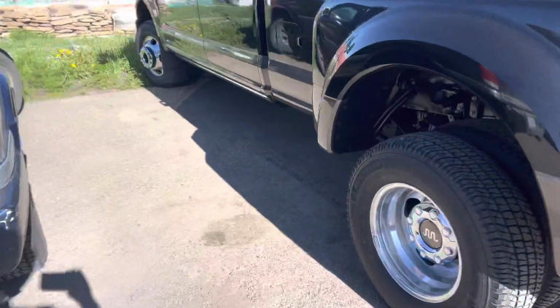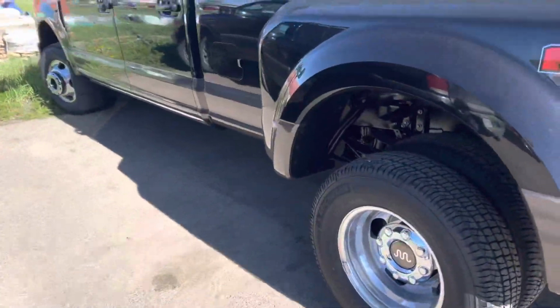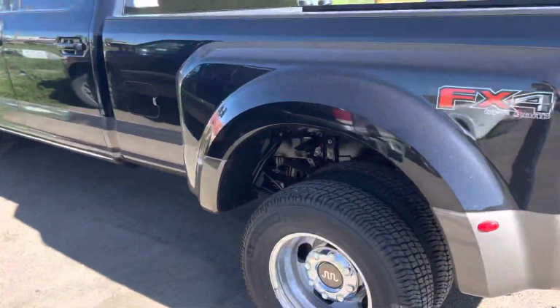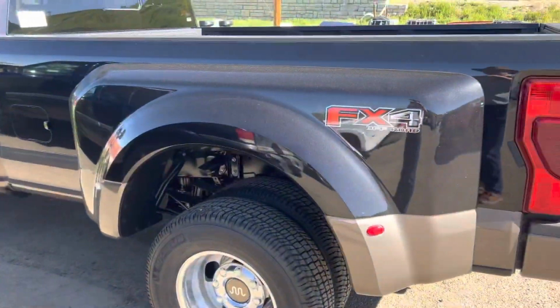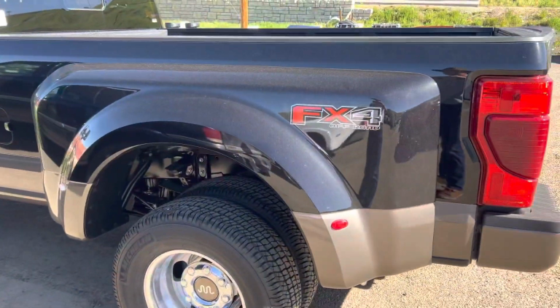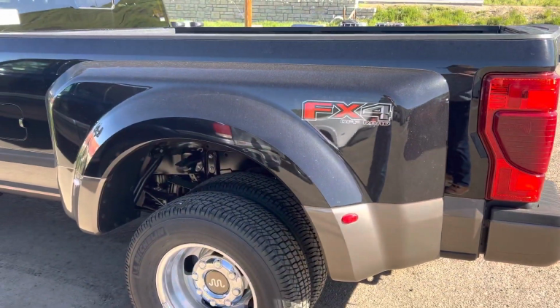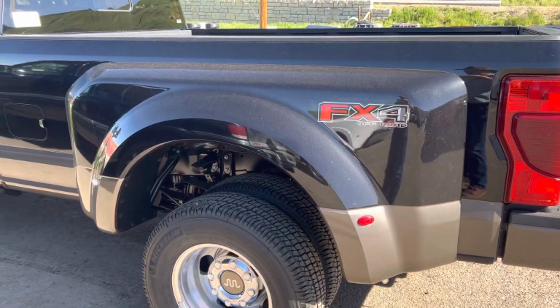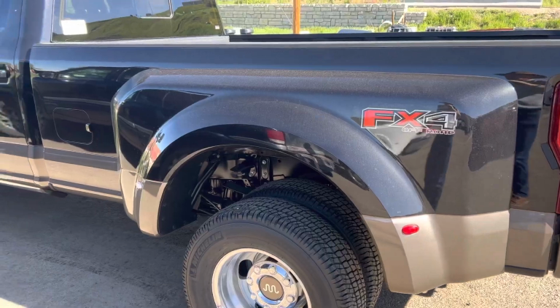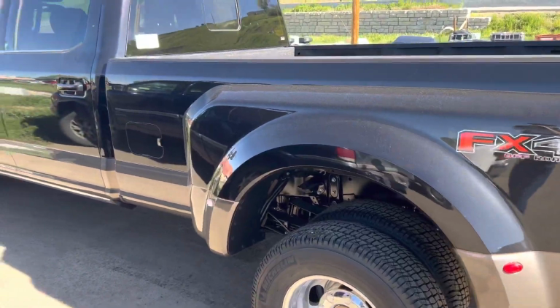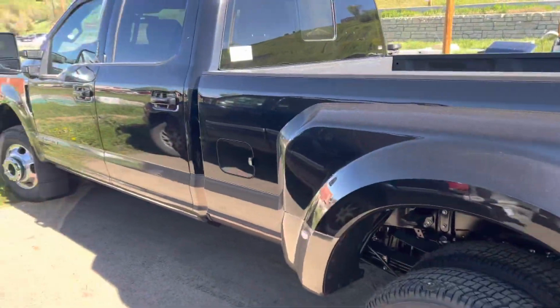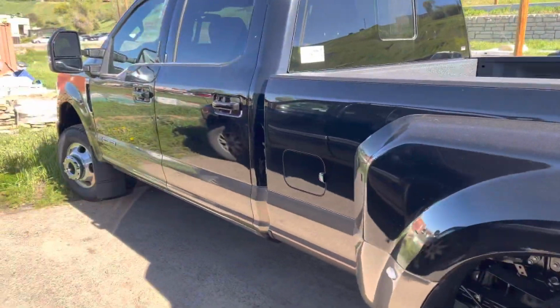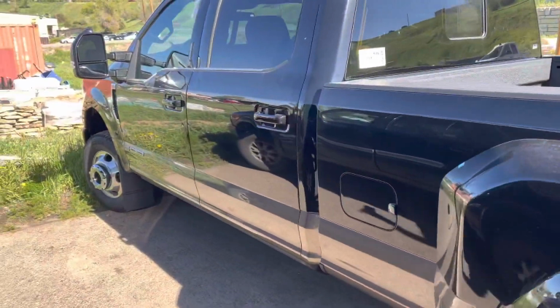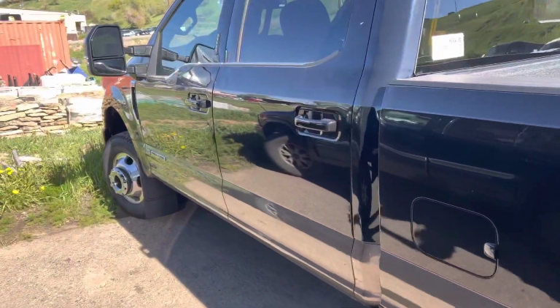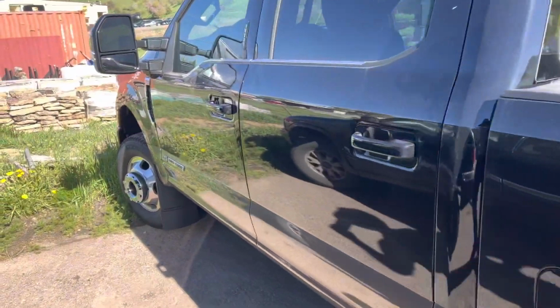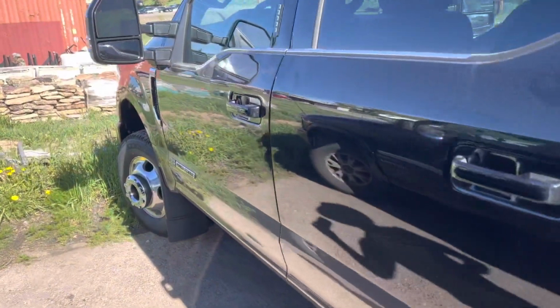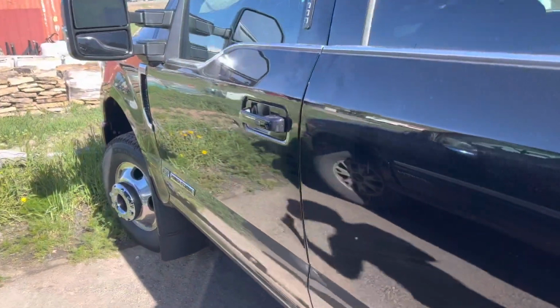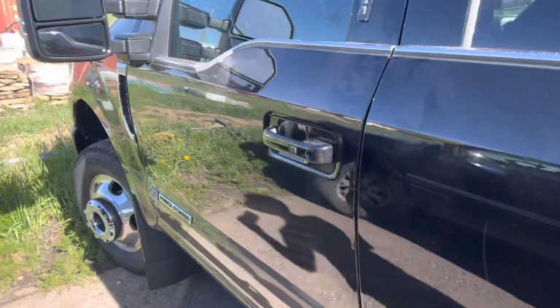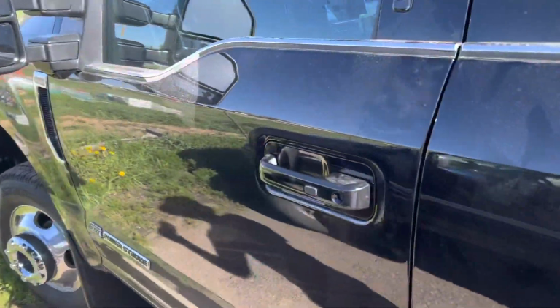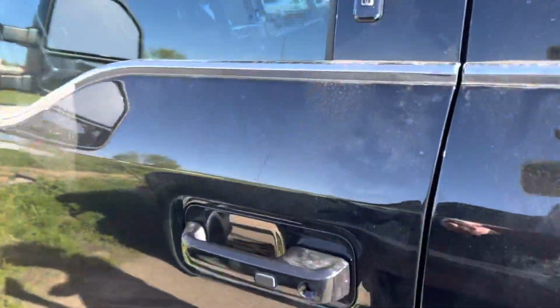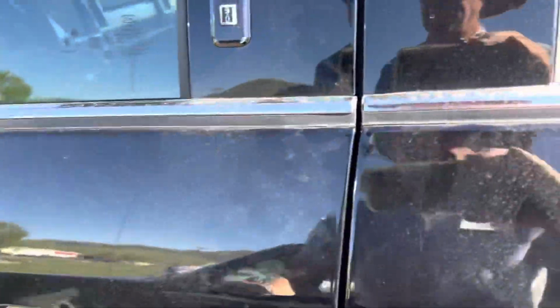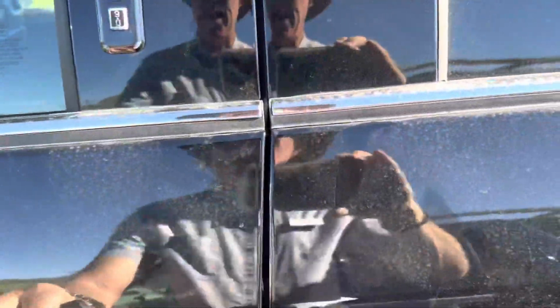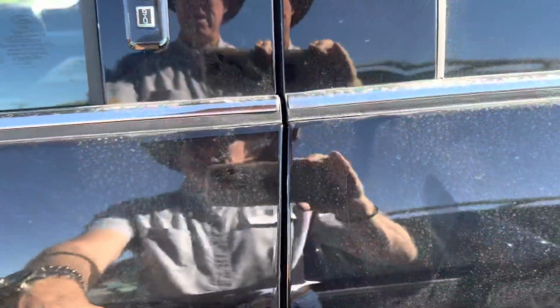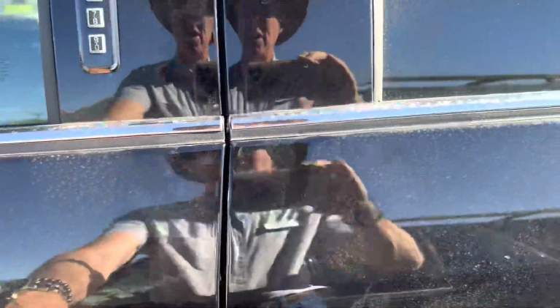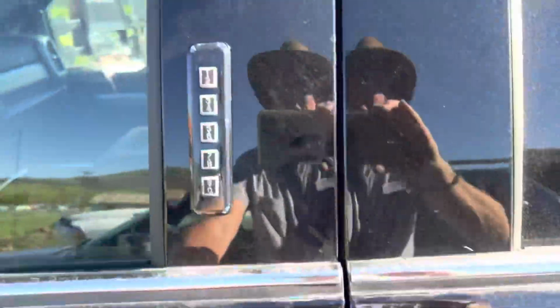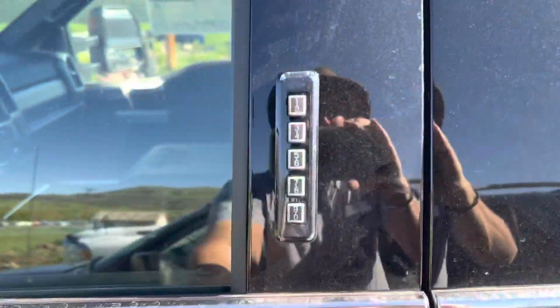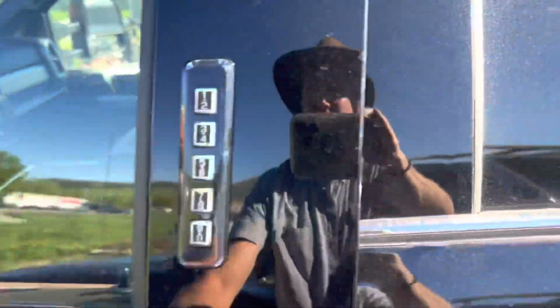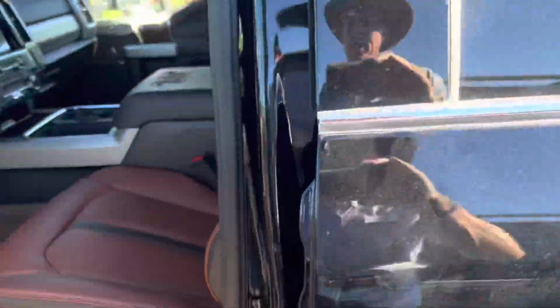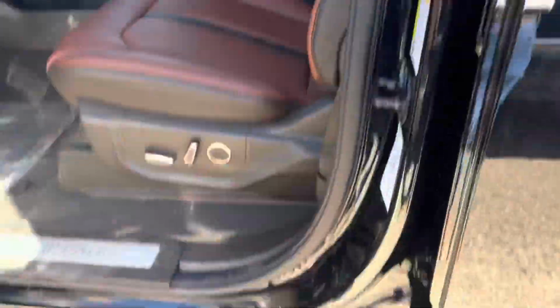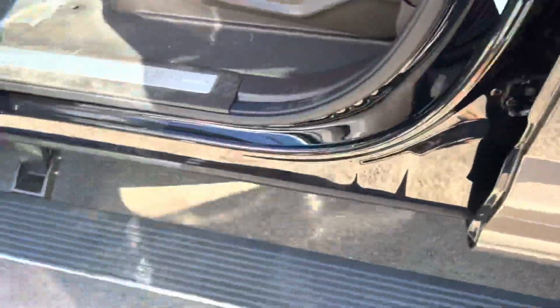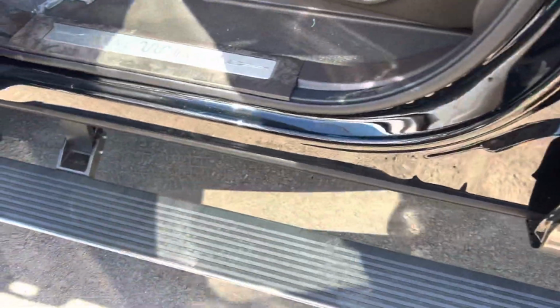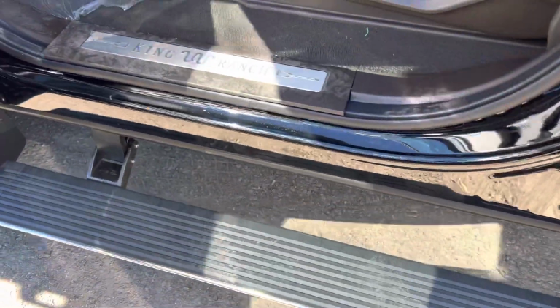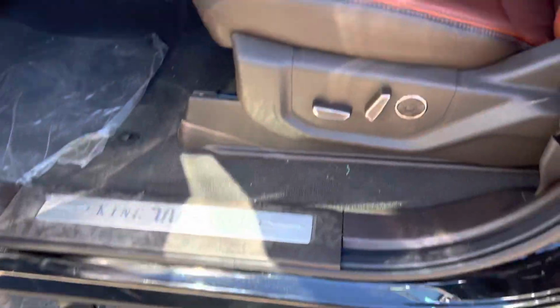It's got the FX4 and it's got a remote start. And then if you look at the inside, you've got the proximity entry and the power deployable running boards.